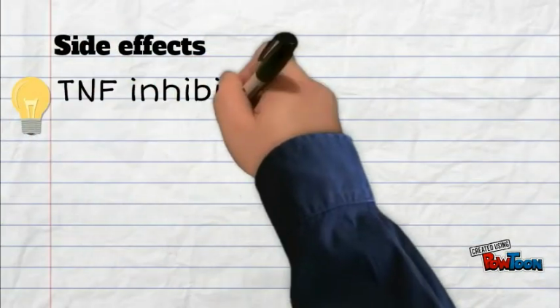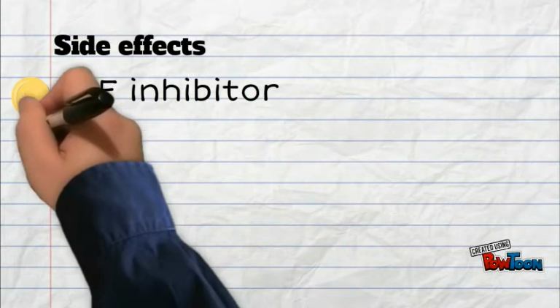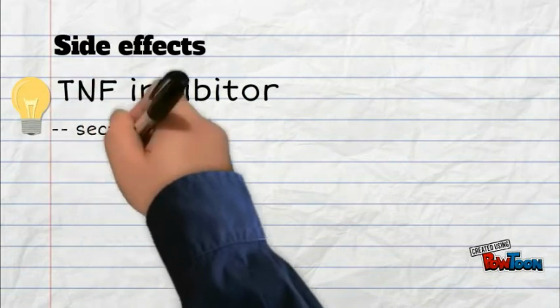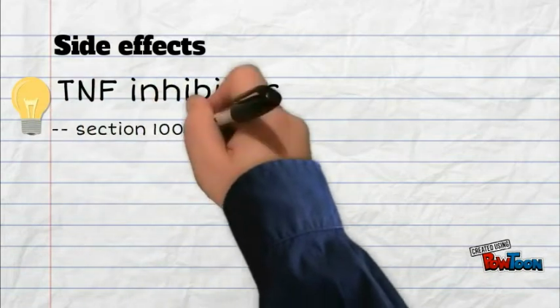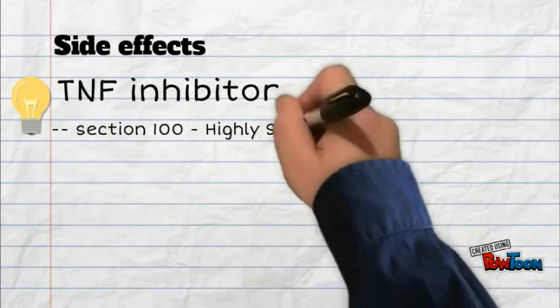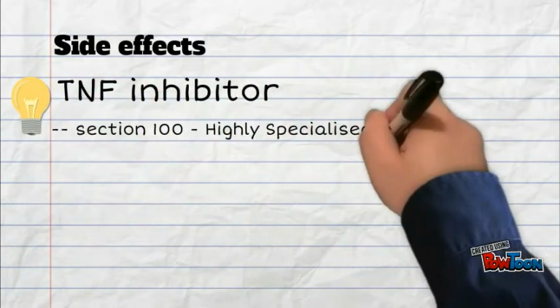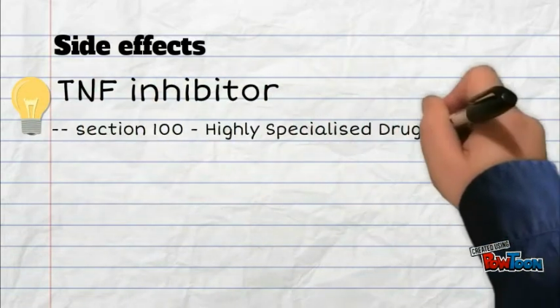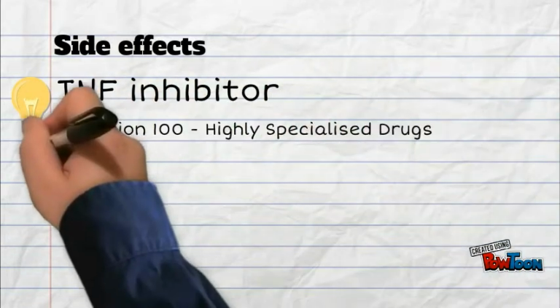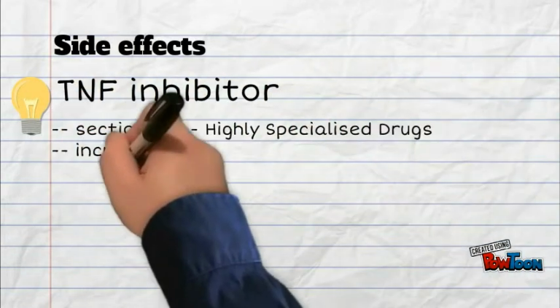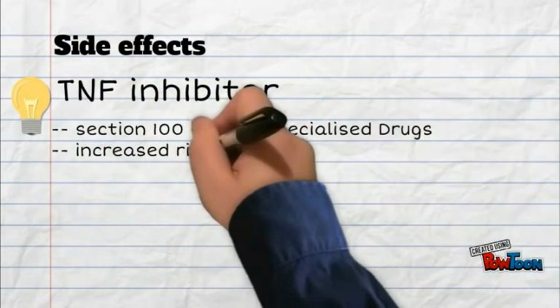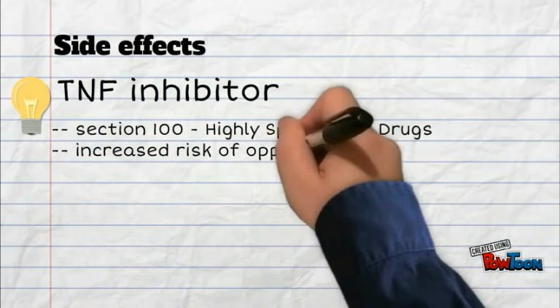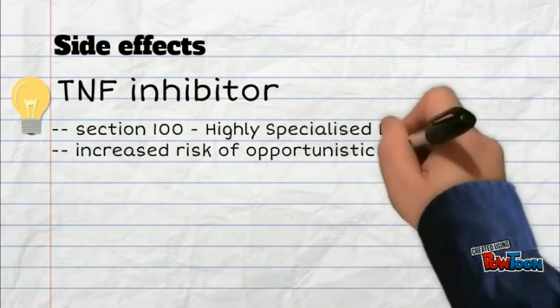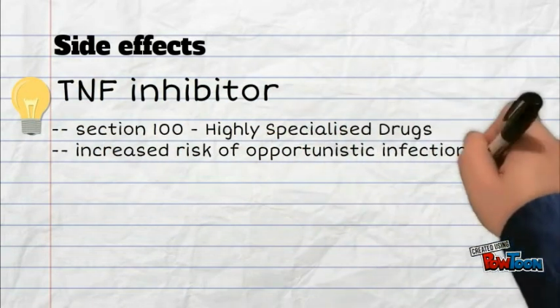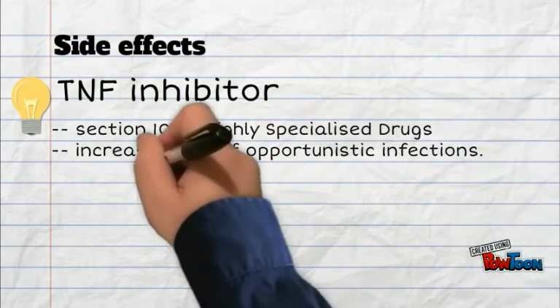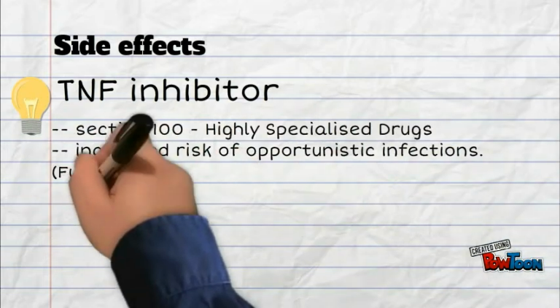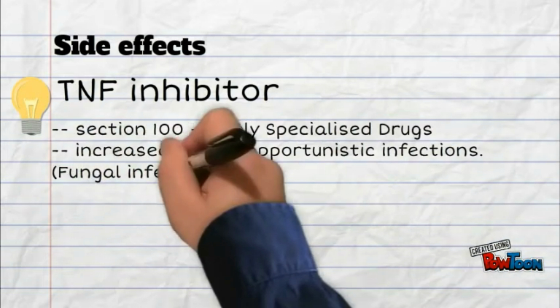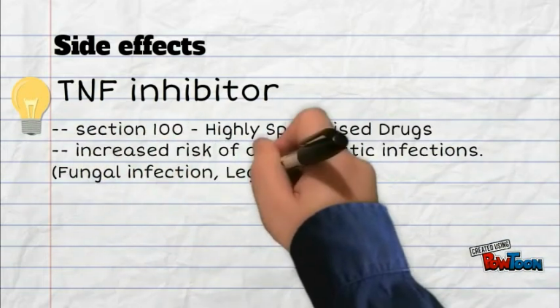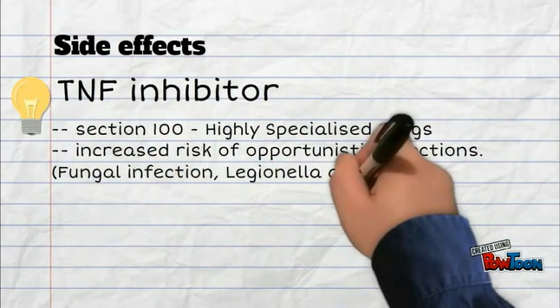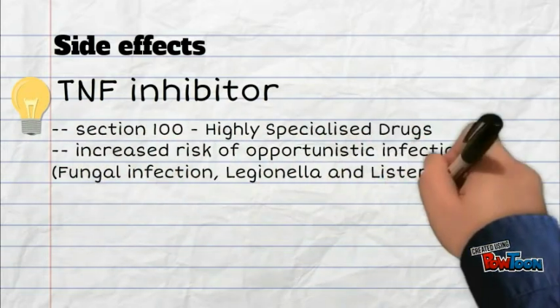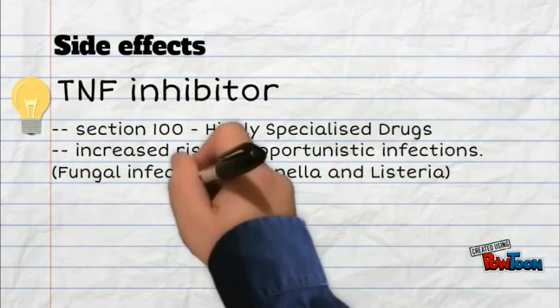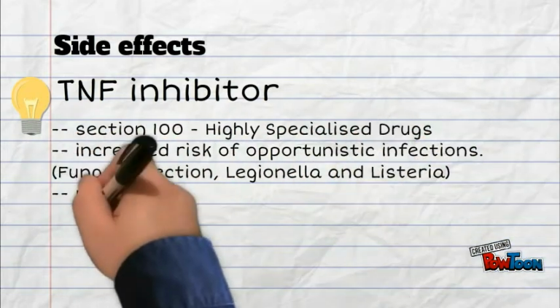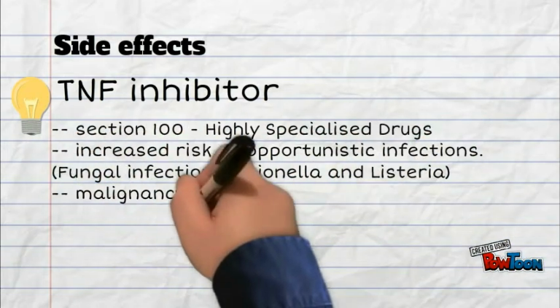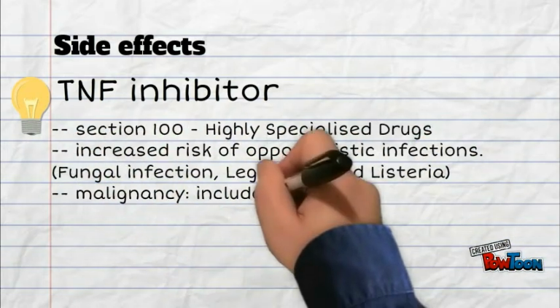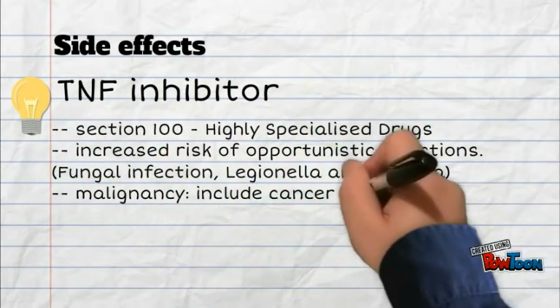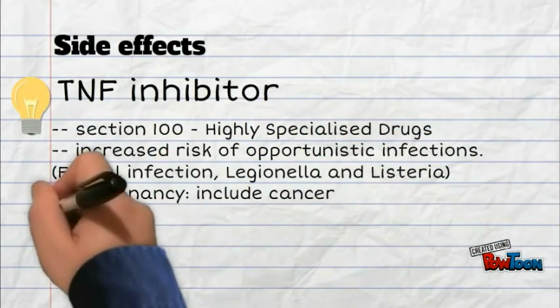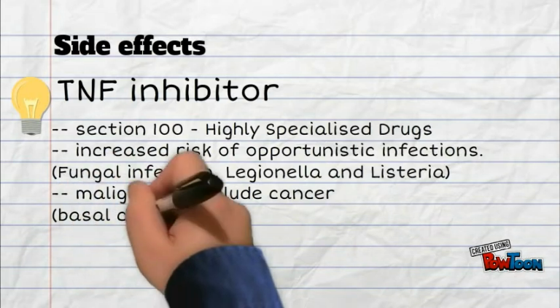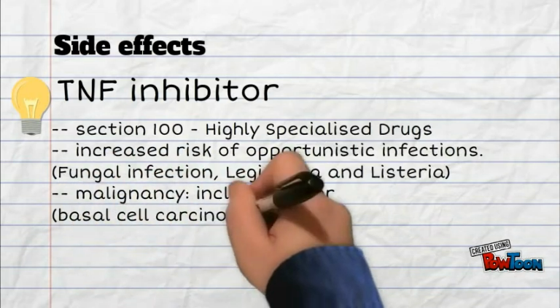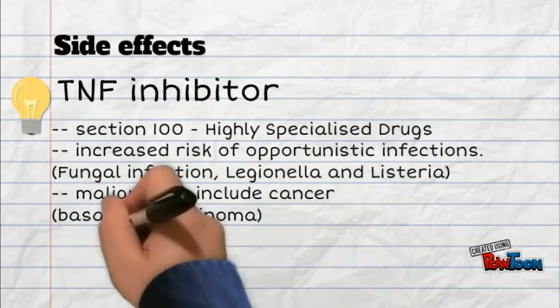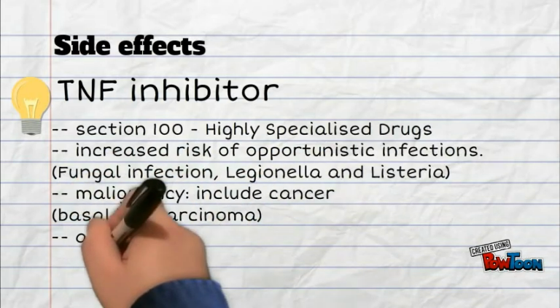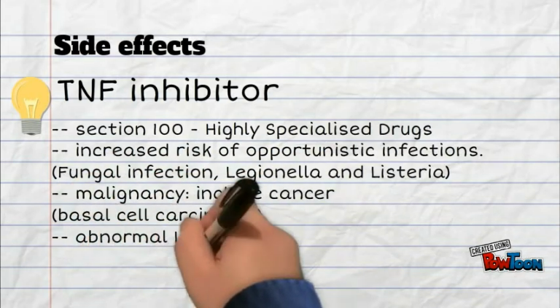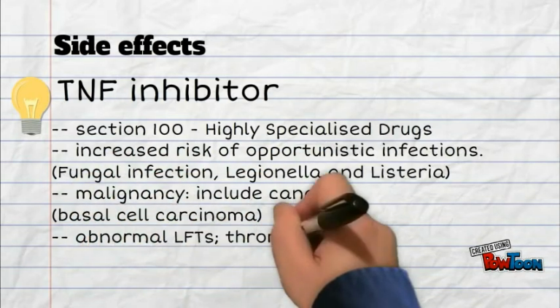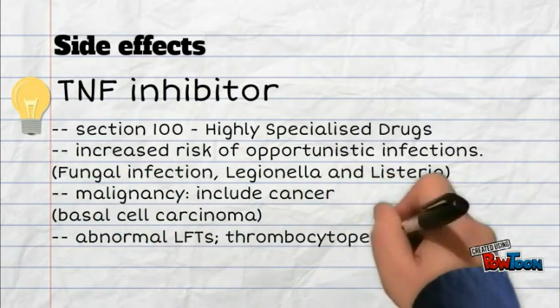TNF inhibitors are Section 100 highly specialised drugs, meaning they are very expensive. They carry an increased risk of infection. Malignancy, including cancer, is a risk. Abnormal blood results may also occur.